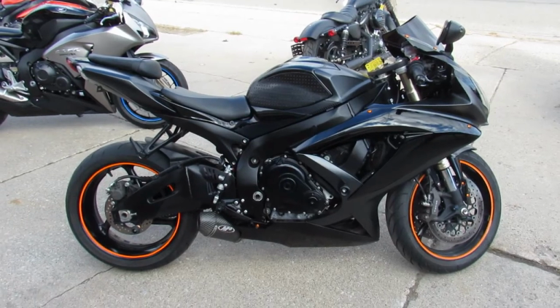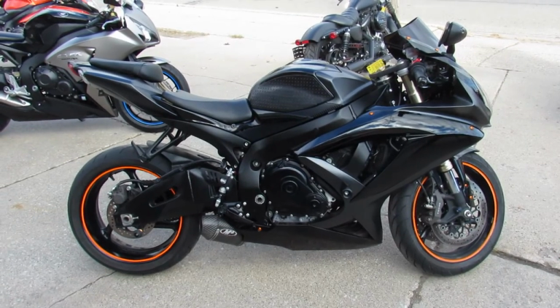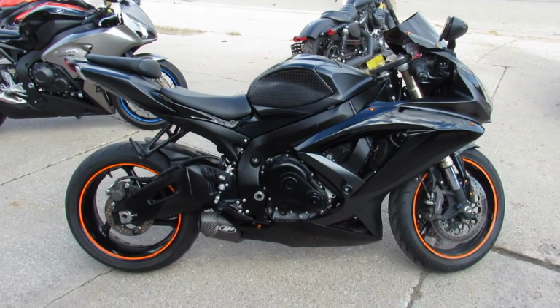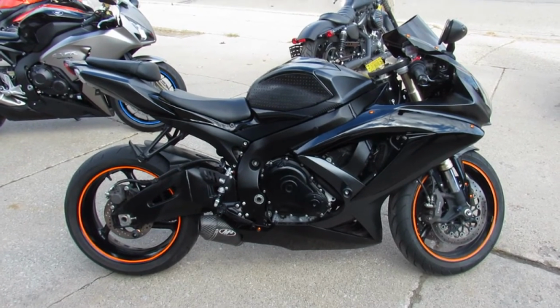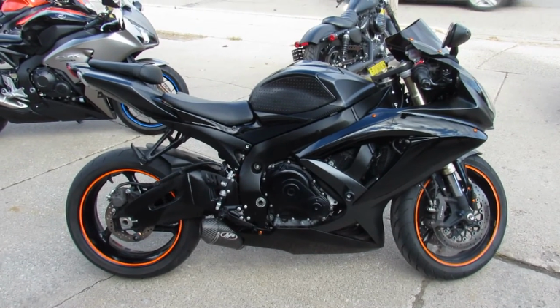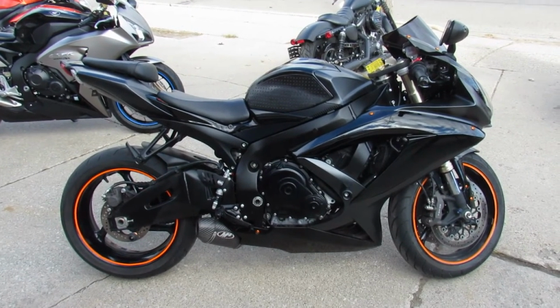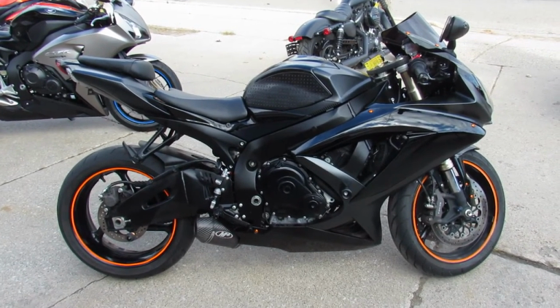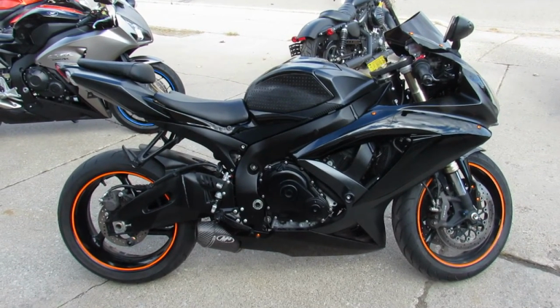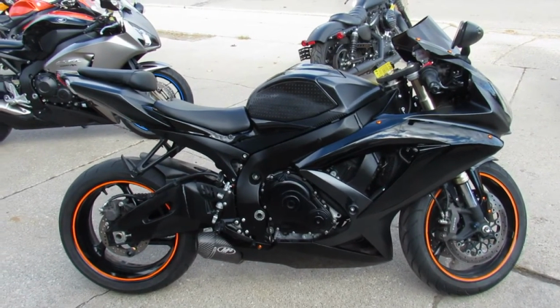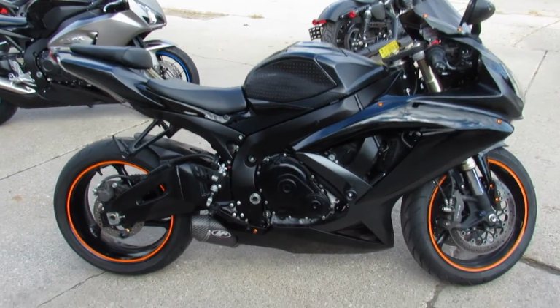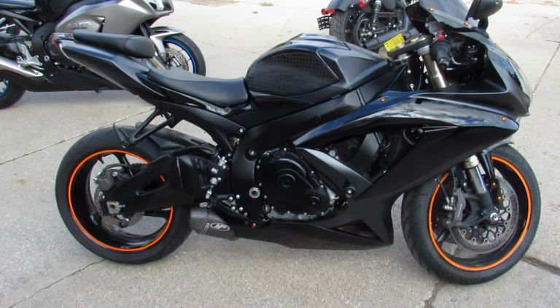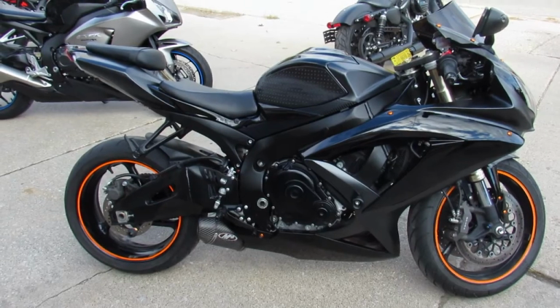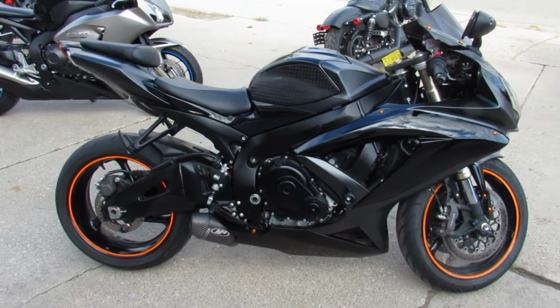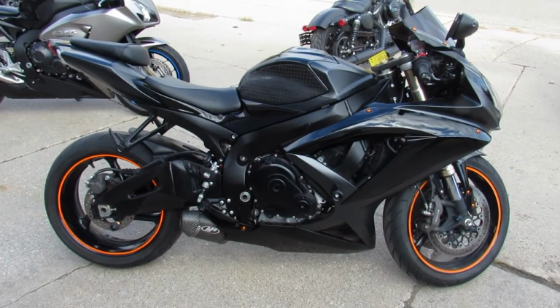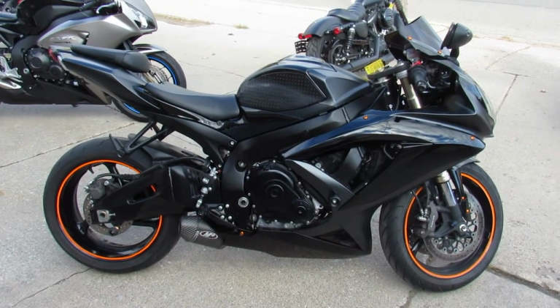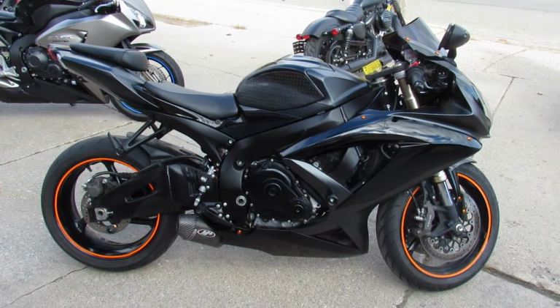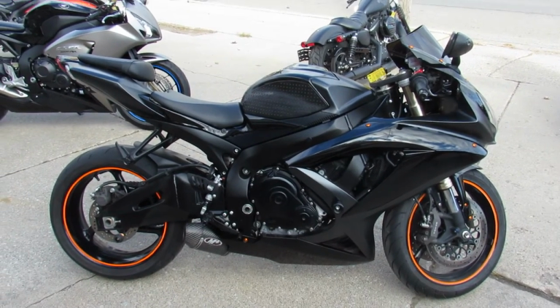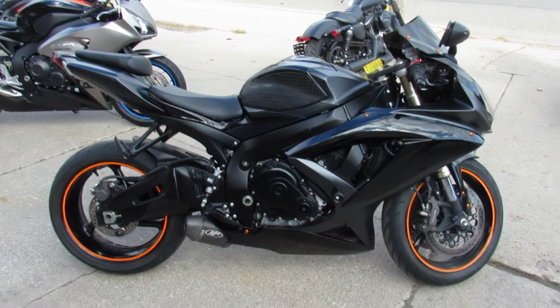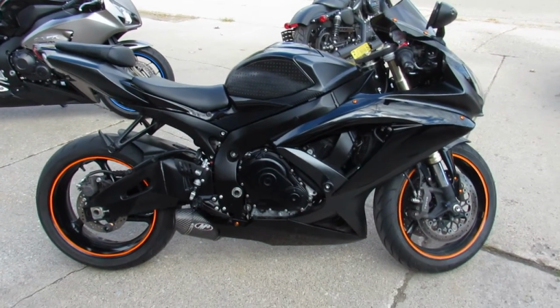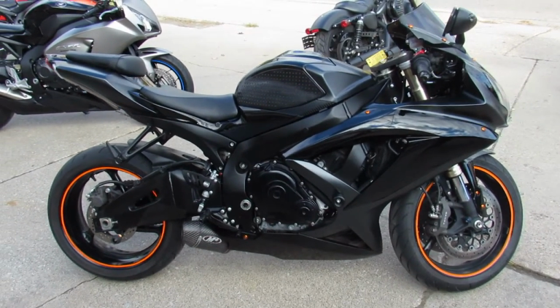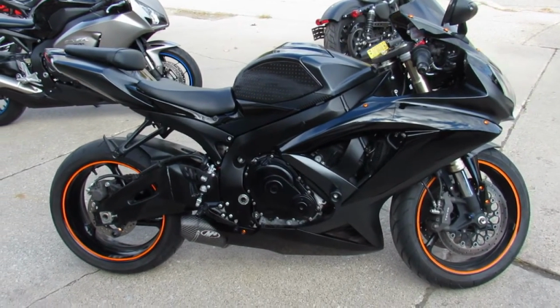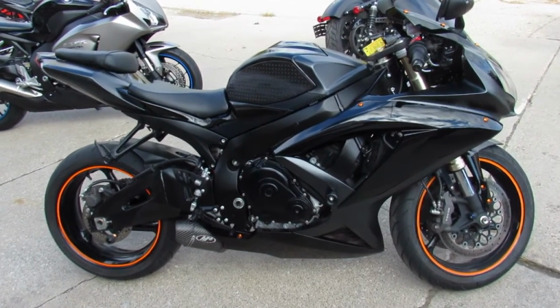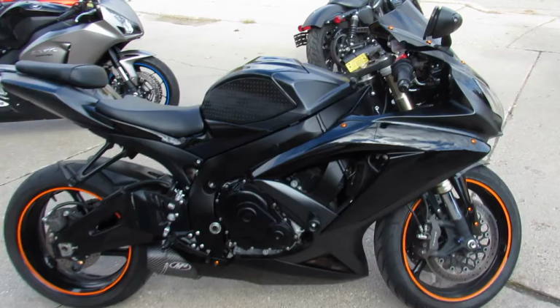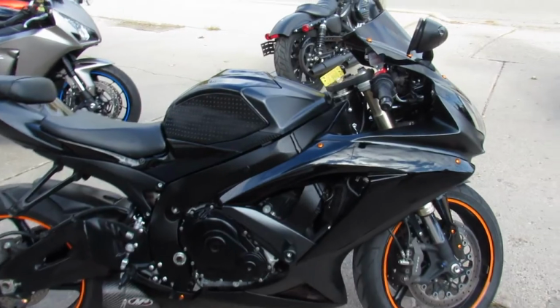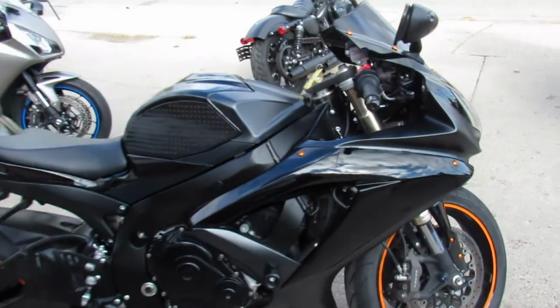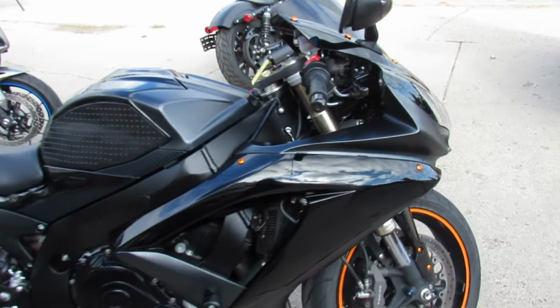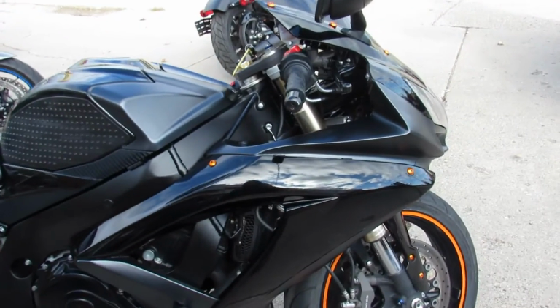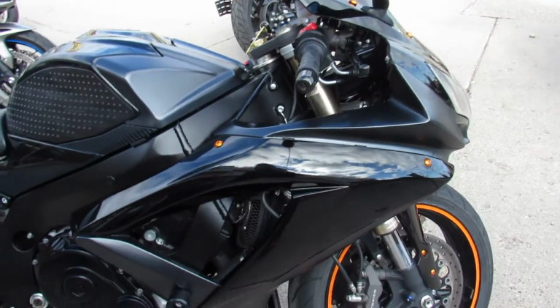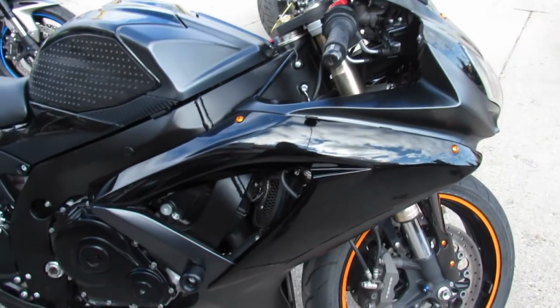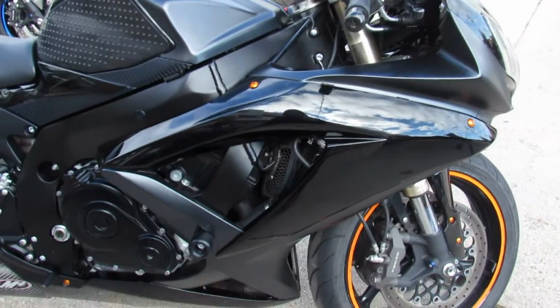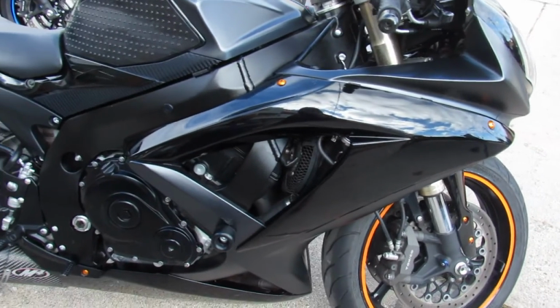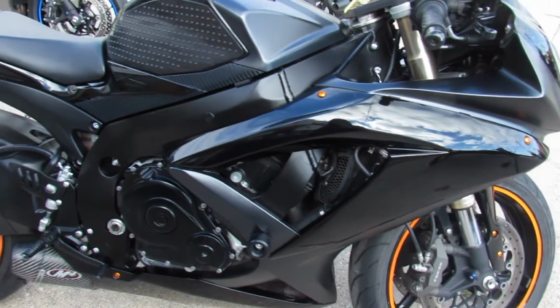Hey guys, it's Aaron and Andrew from Approval Powersports, here doing some videos on the used sport bikes we just got in. We've got guaranteed financing, we've got leasing programs, your trades are always welcome. We offer layaway also.